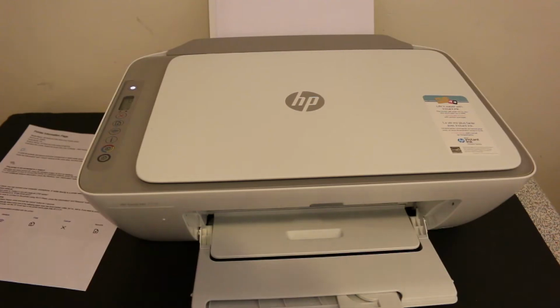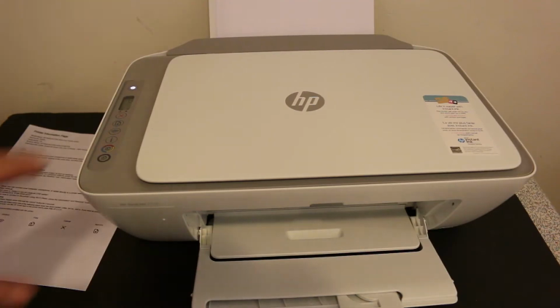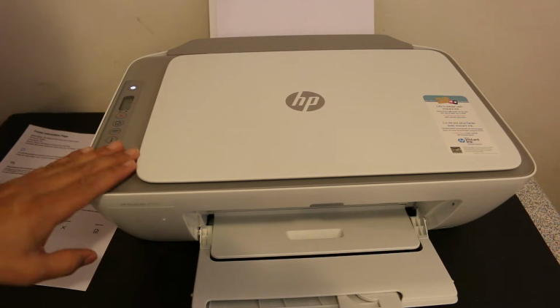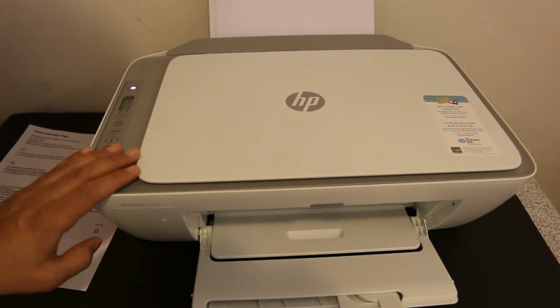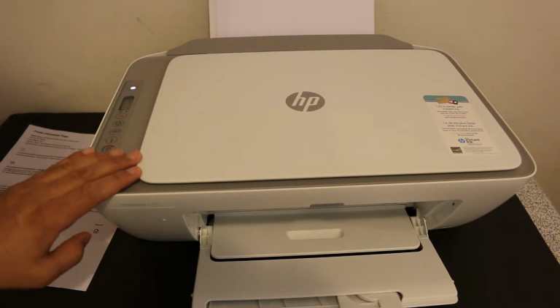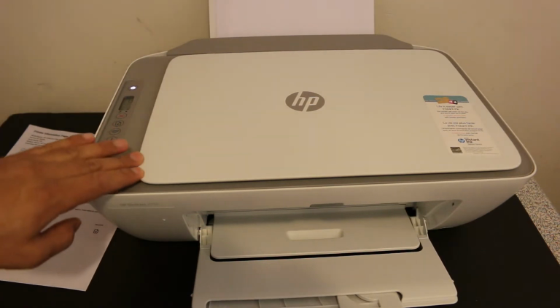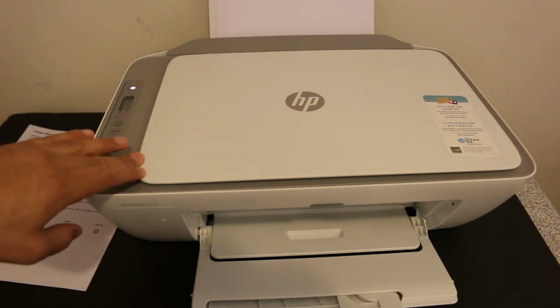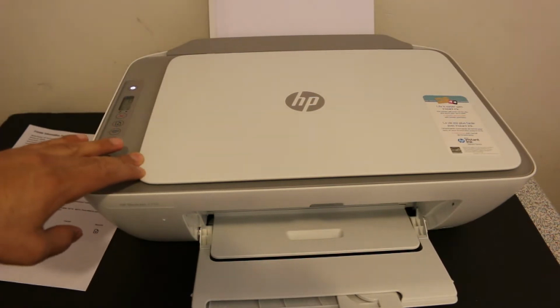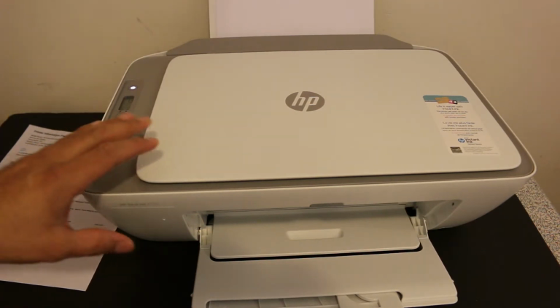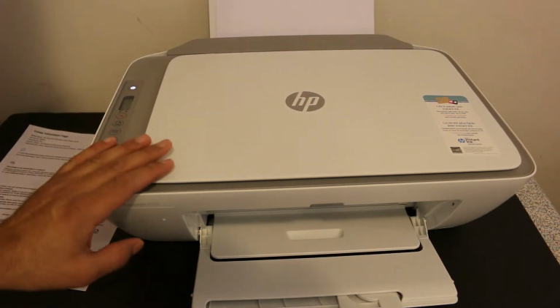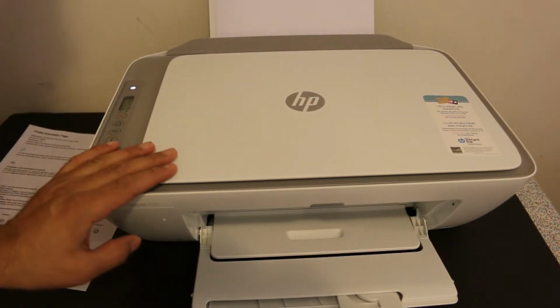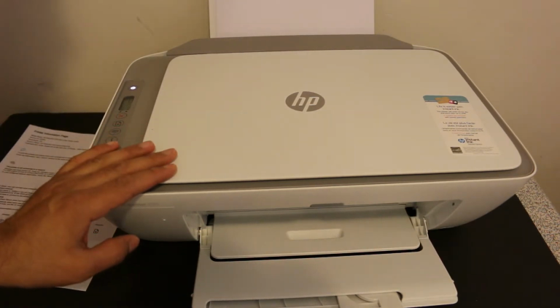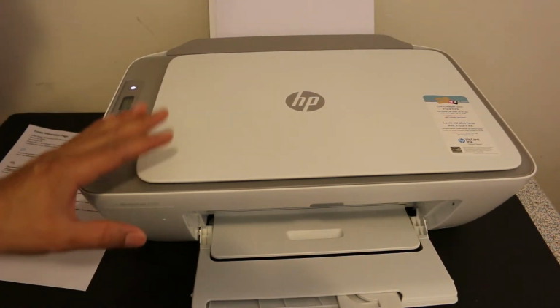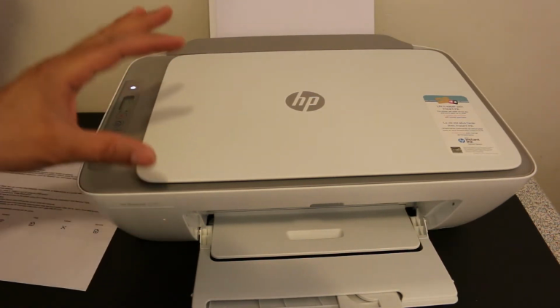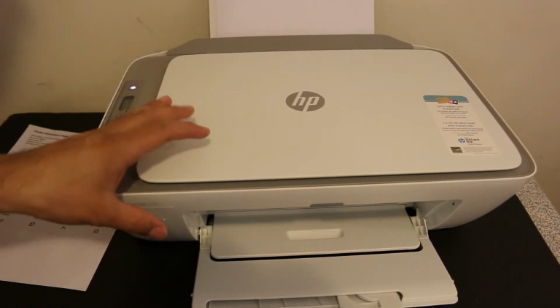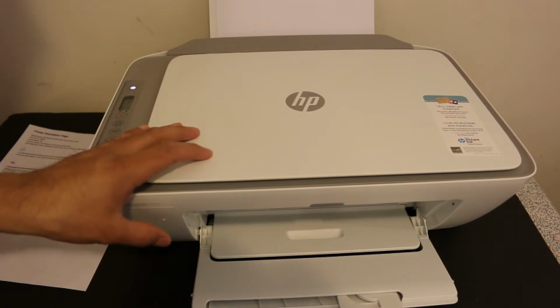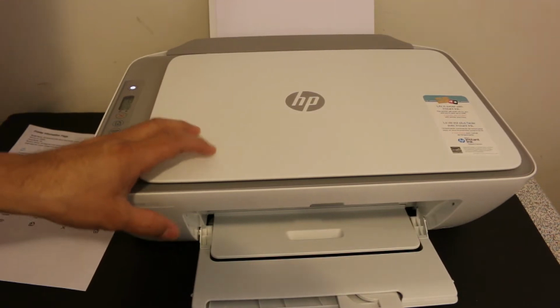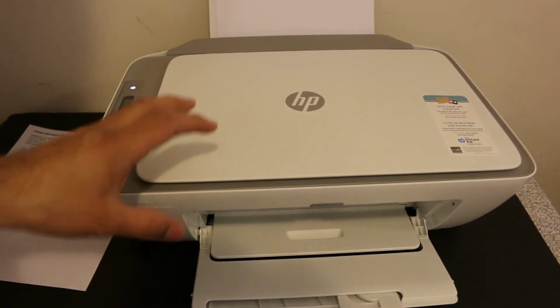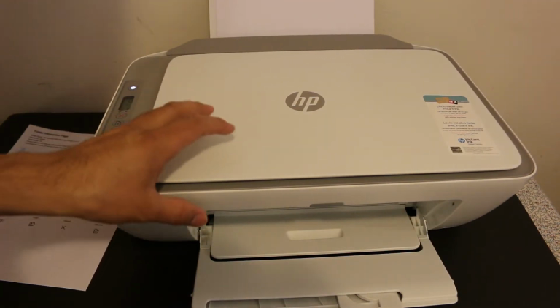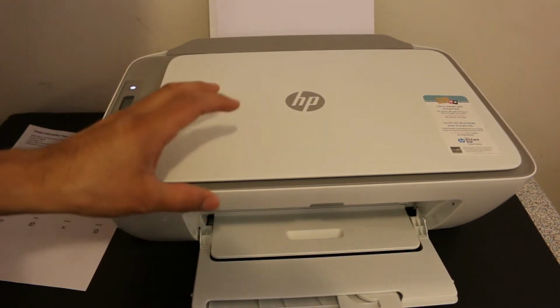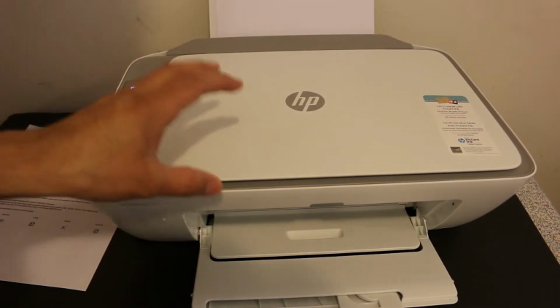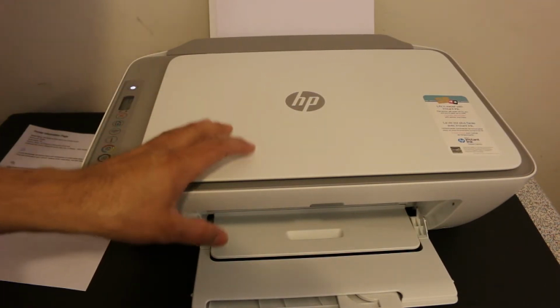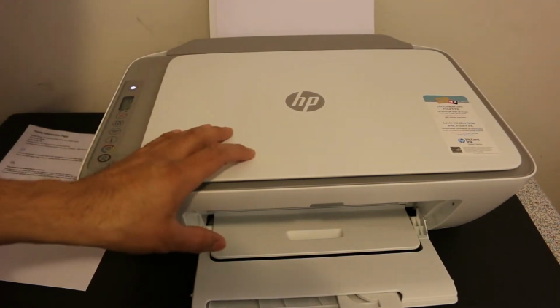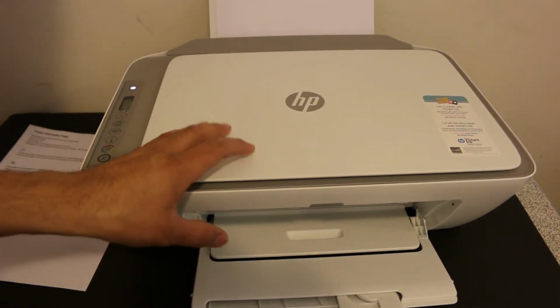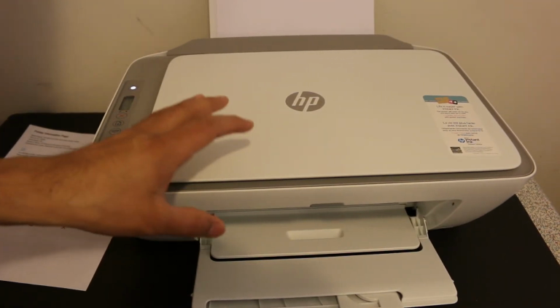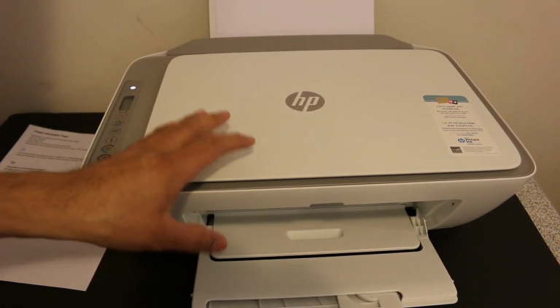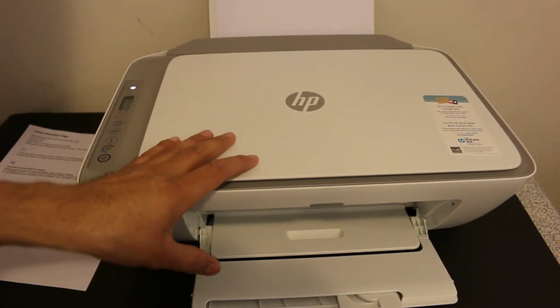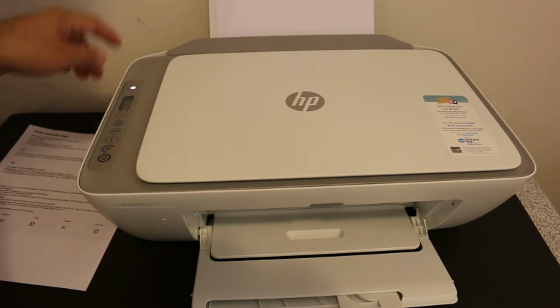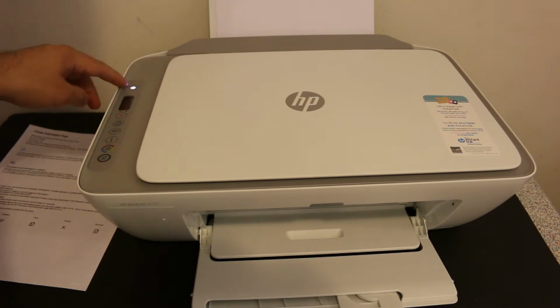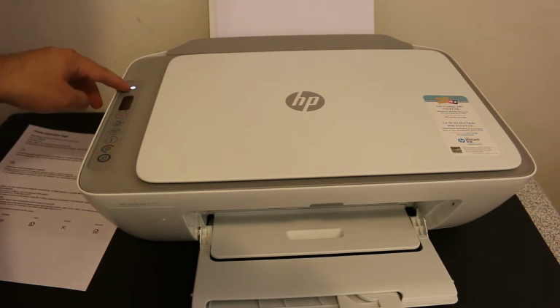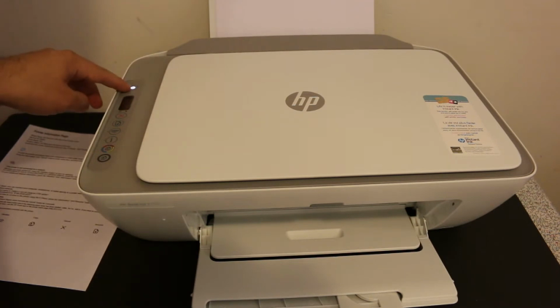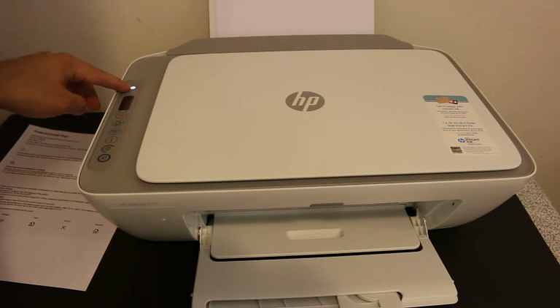Today's video is regarding the HP DeskJet 2755 all-in-one printer. I'm going to show you how to add your printer to your iPhone and Android phone. To do that, the first step is to switch on the printer, so press the power button.